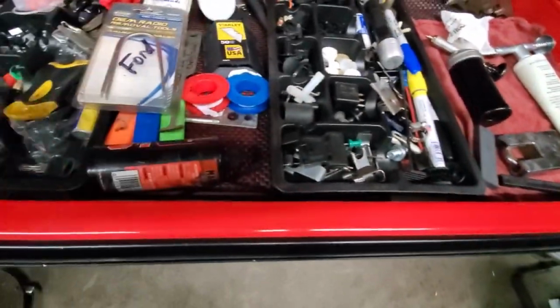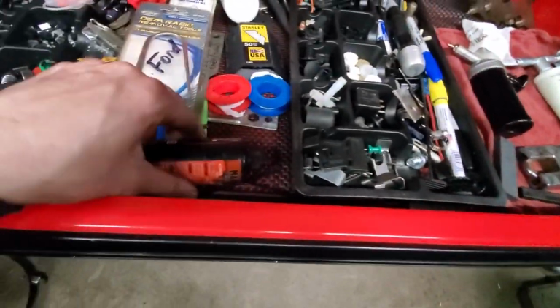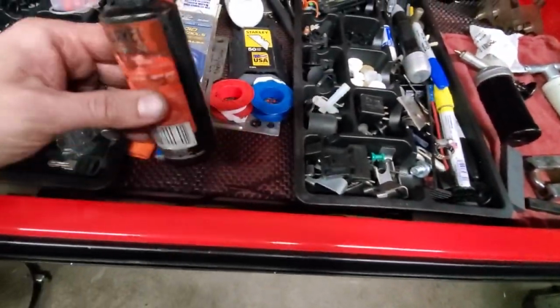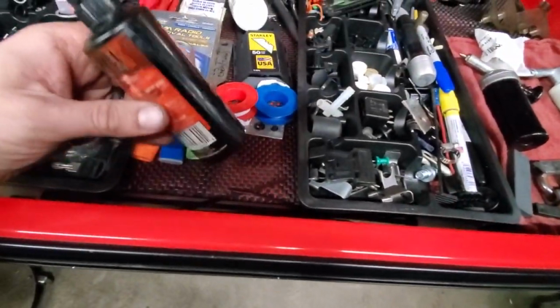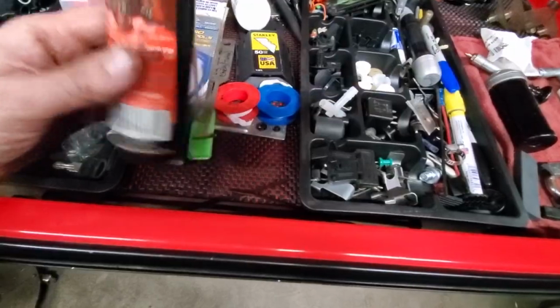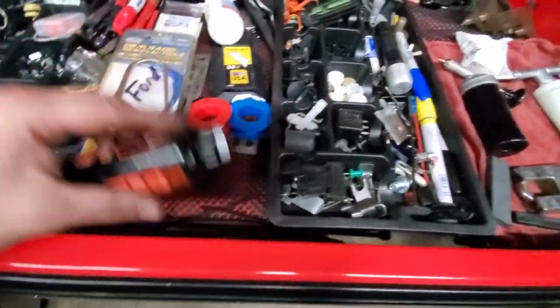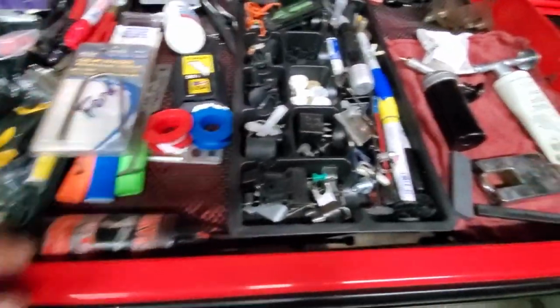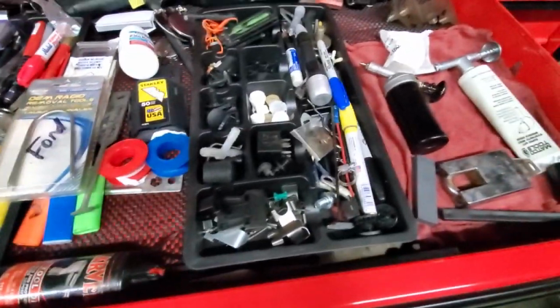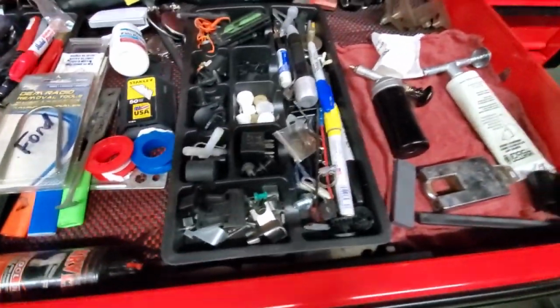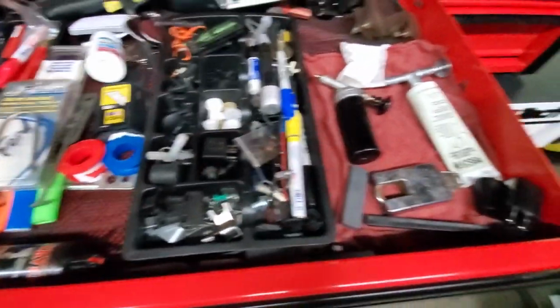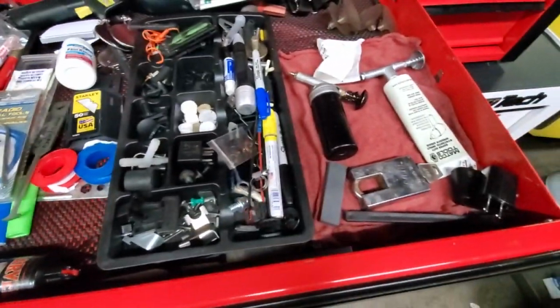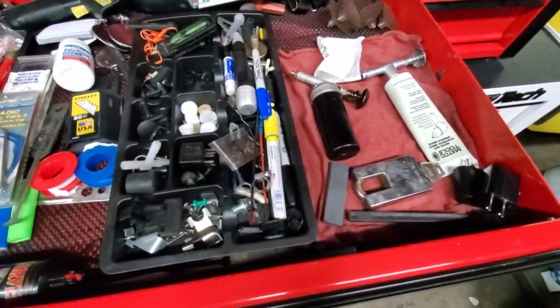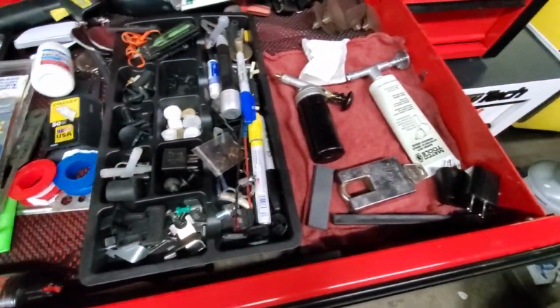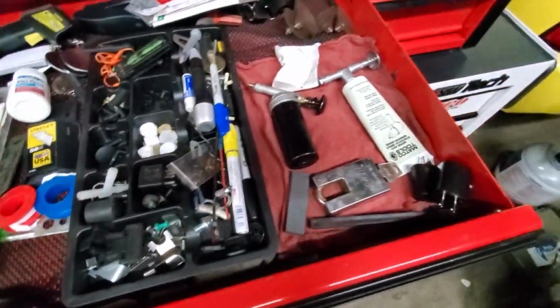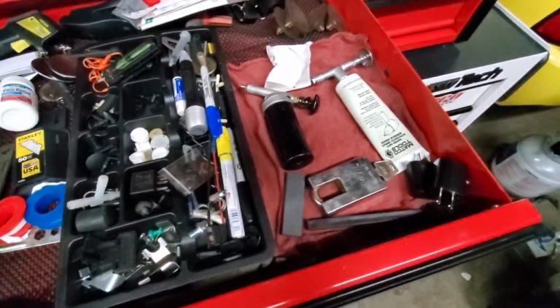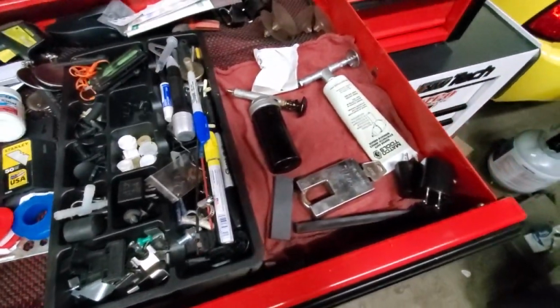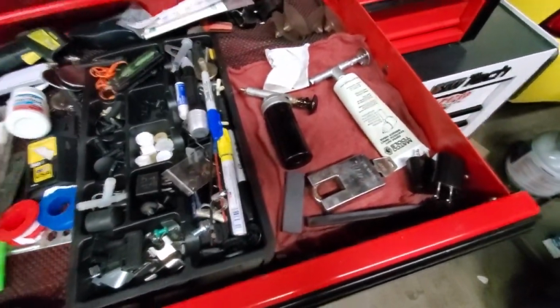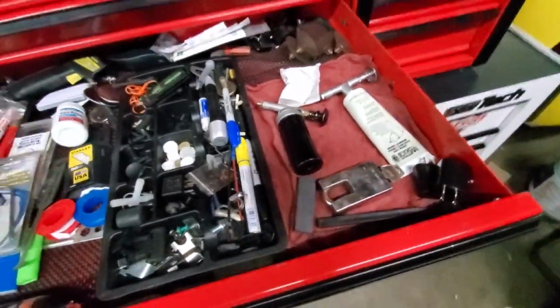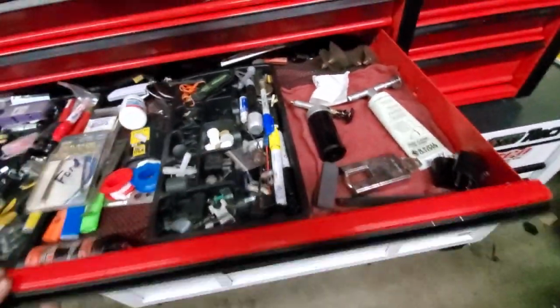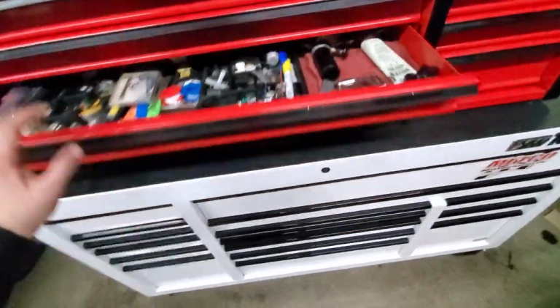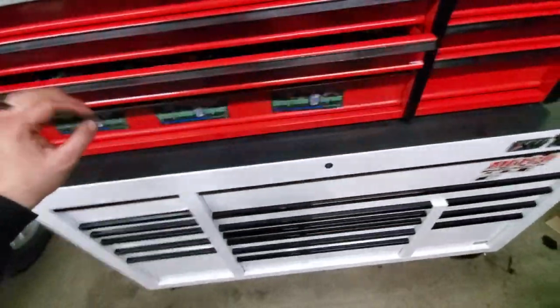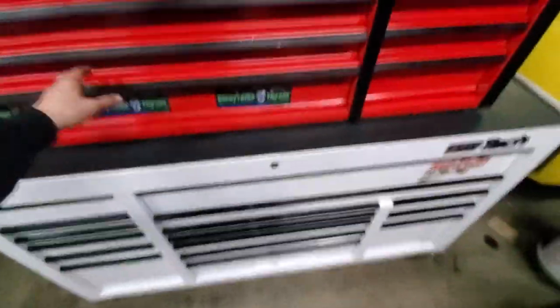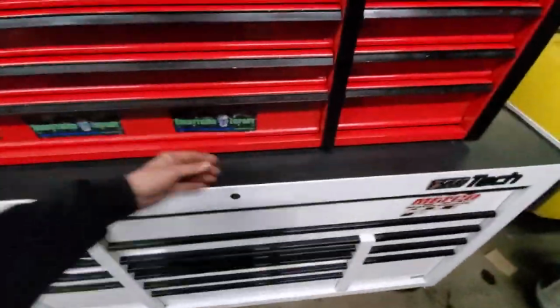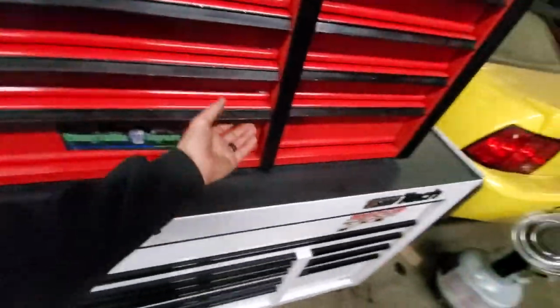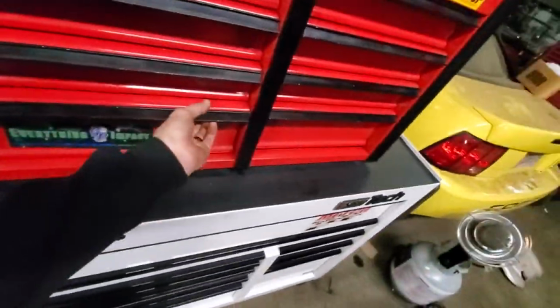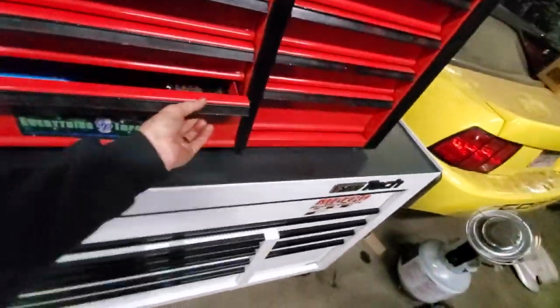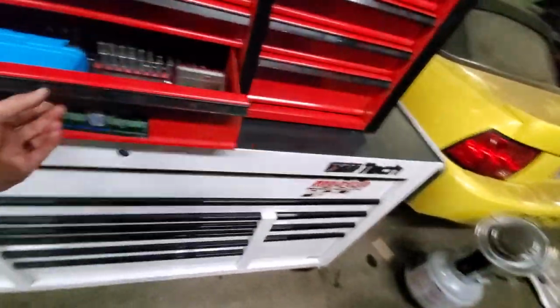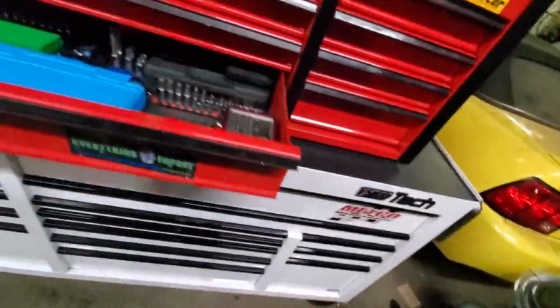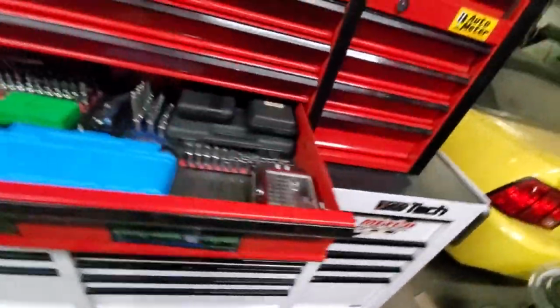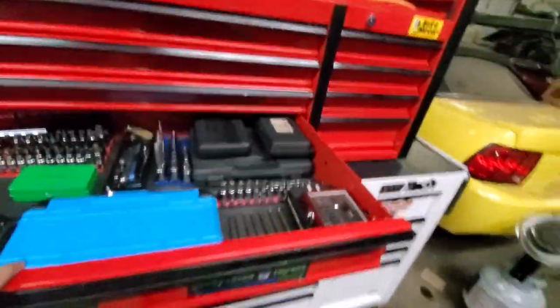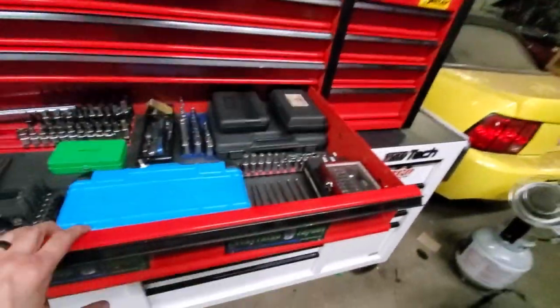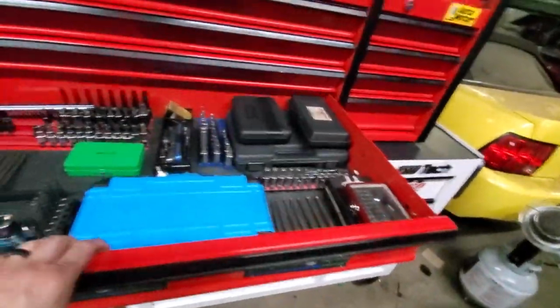Knife sharpener, chargers — you know, junk. And the last drawer in this box is going to be bits.